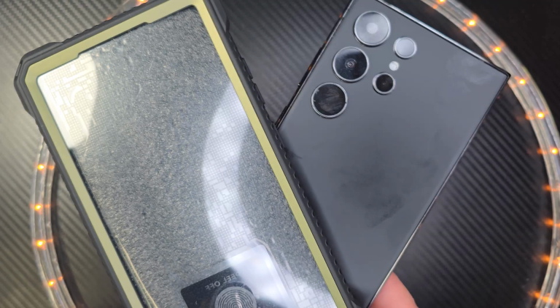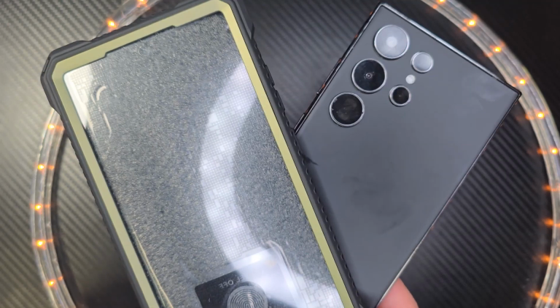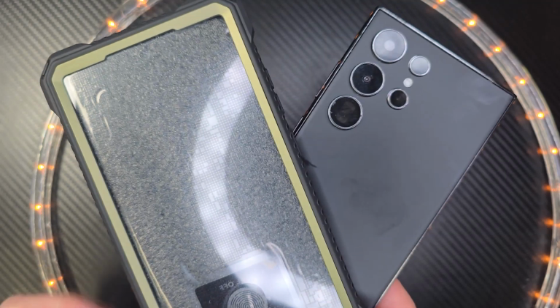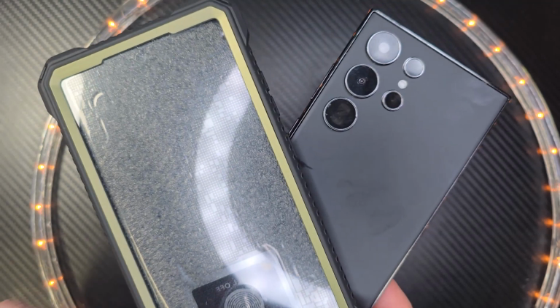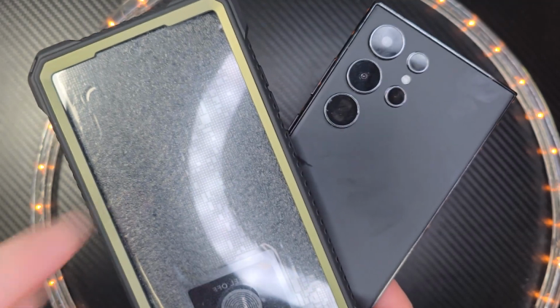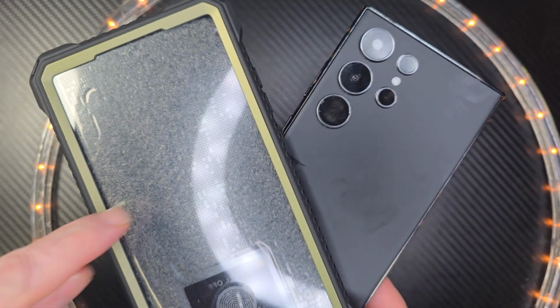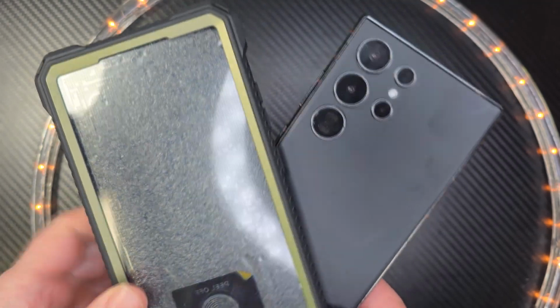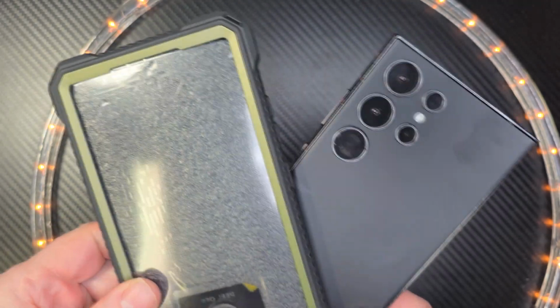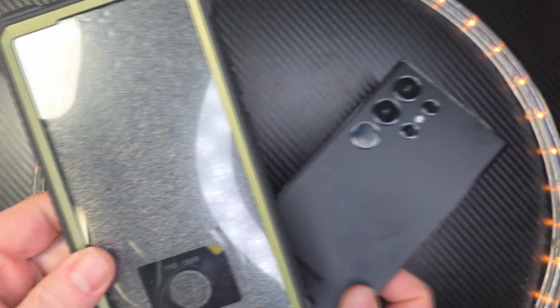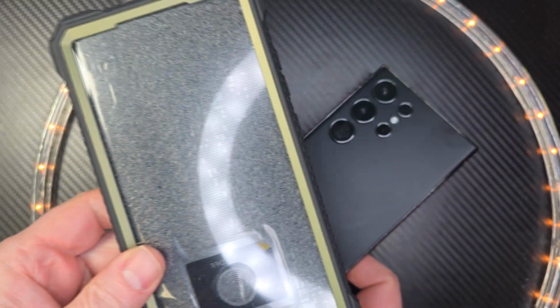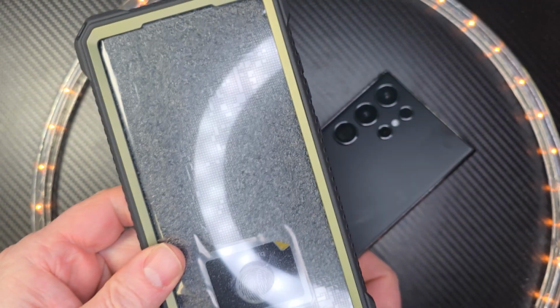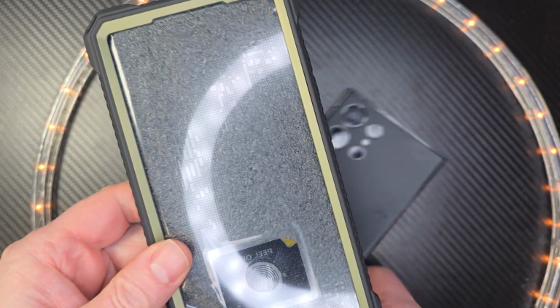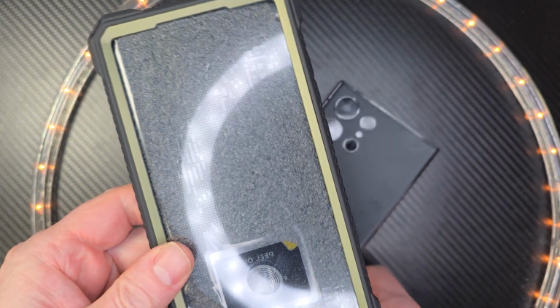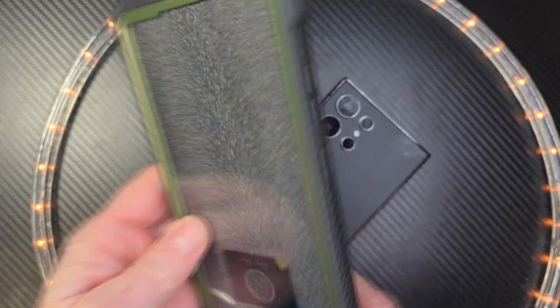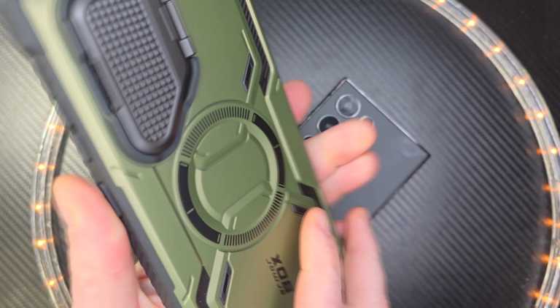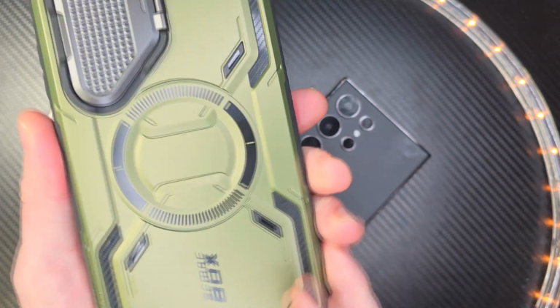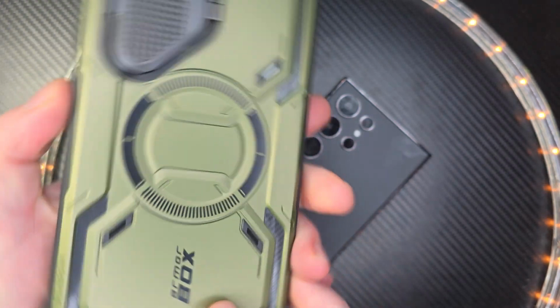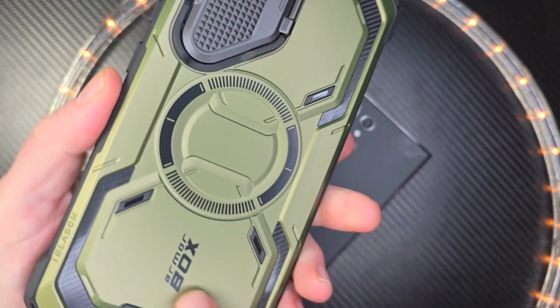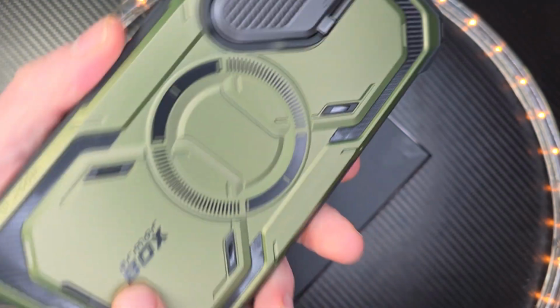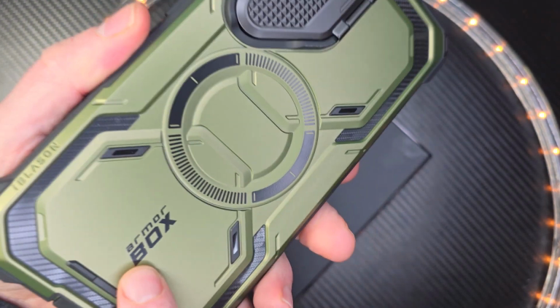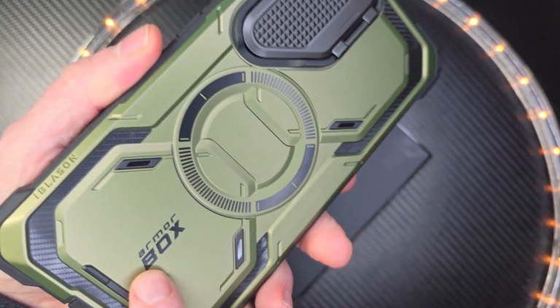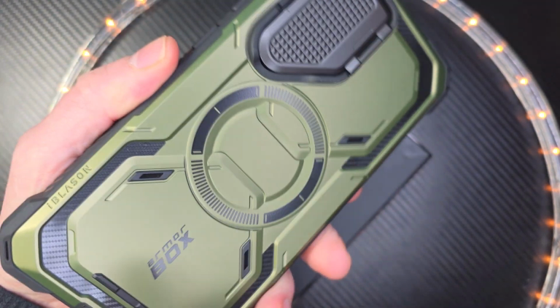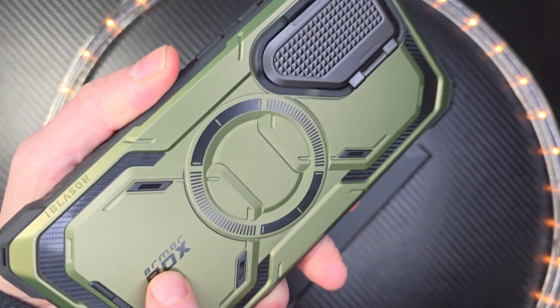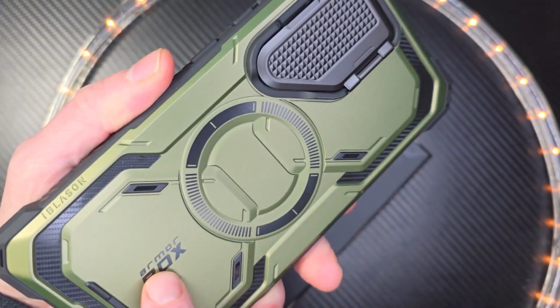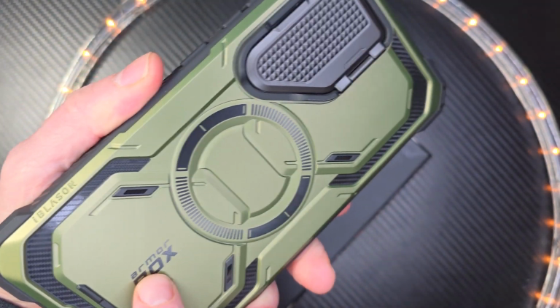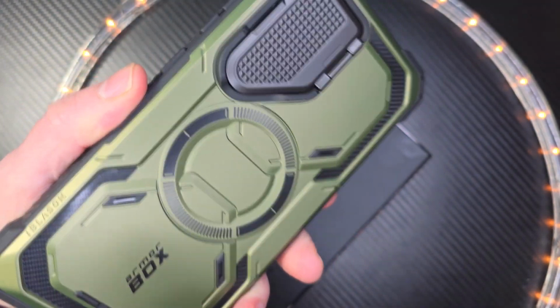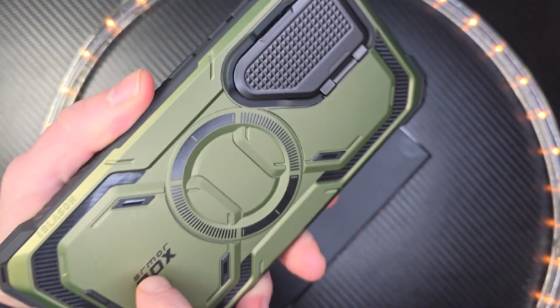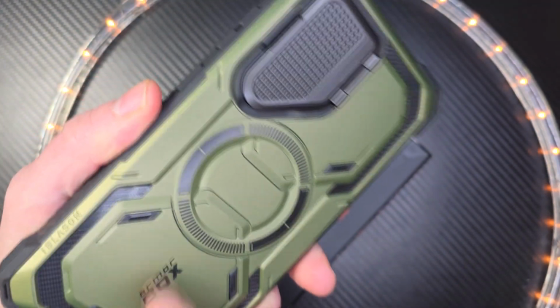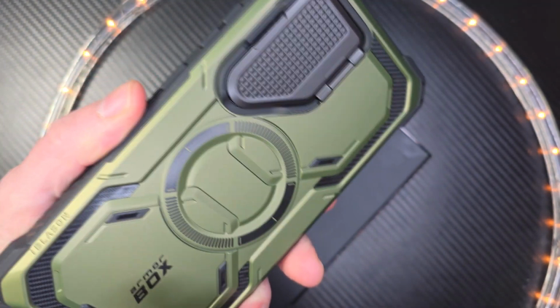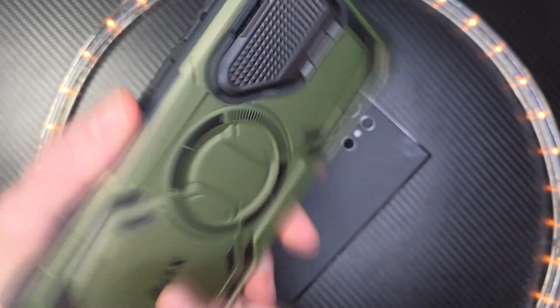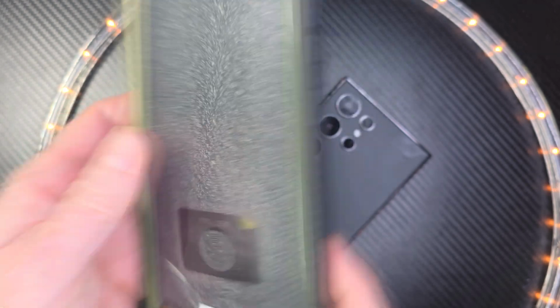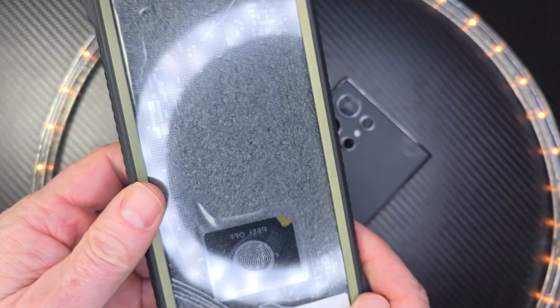Hey, welcome to the show. This is one of my favorite cases right here. This is the iBlazon Armor Box. Take a look at this — one heck of a rugged phone case.